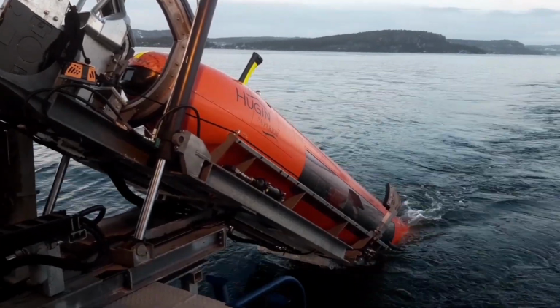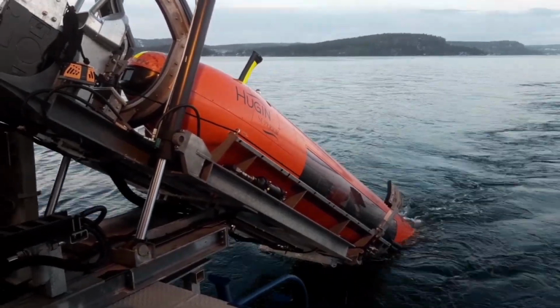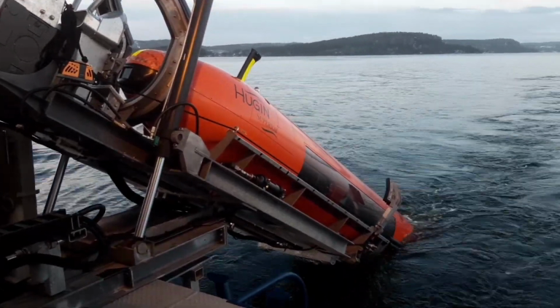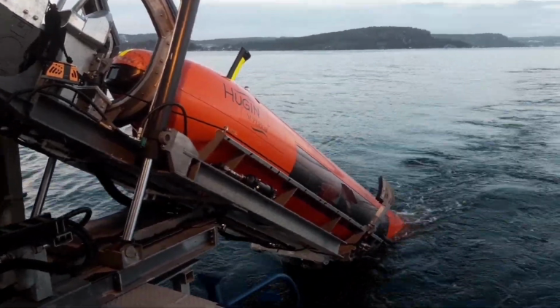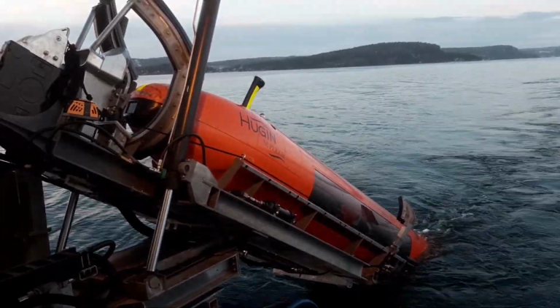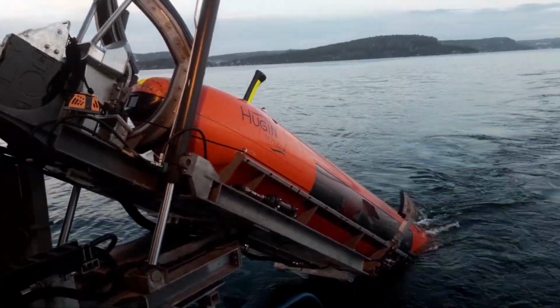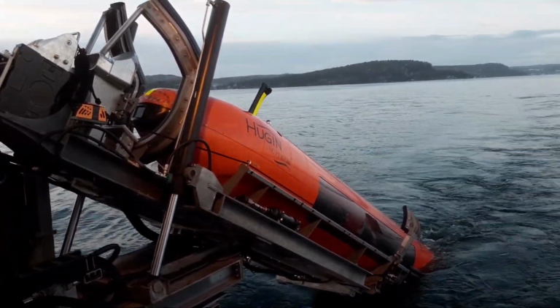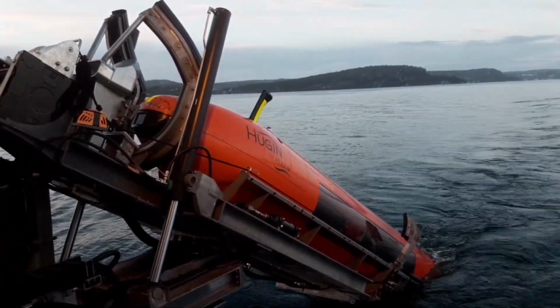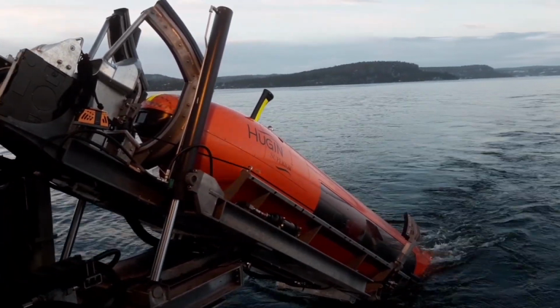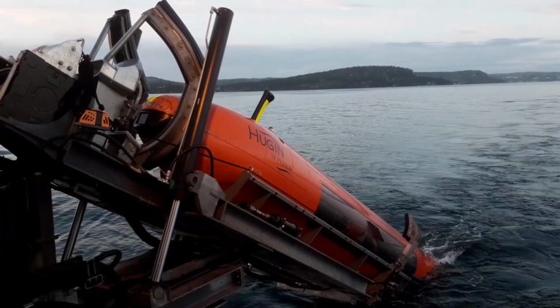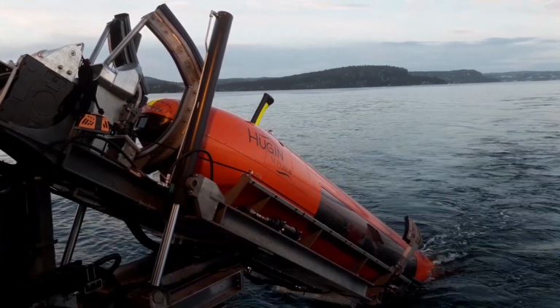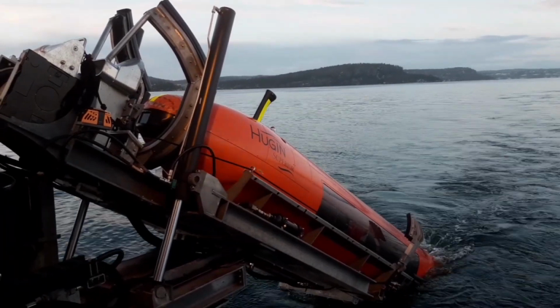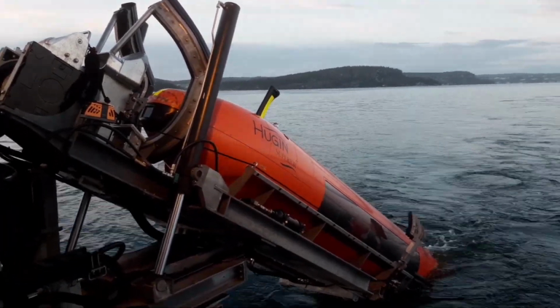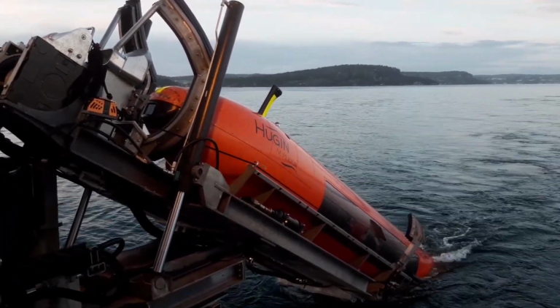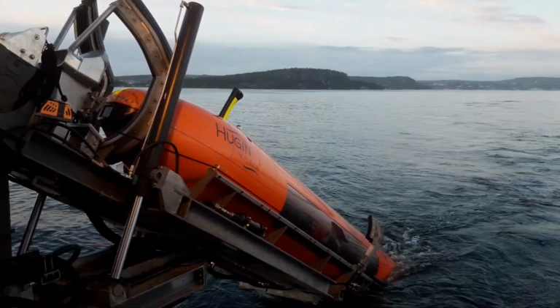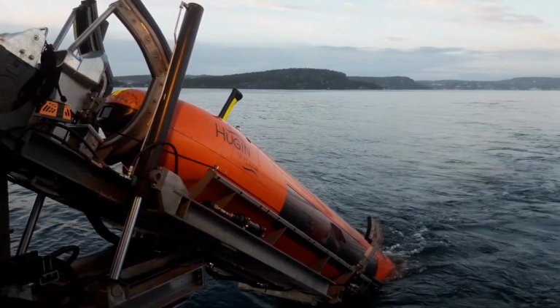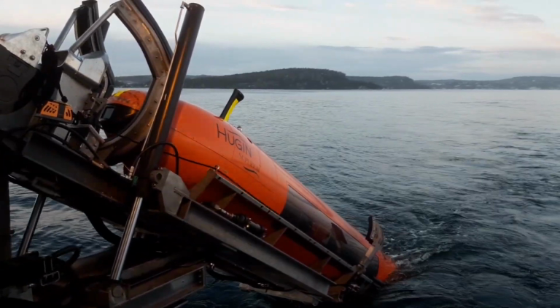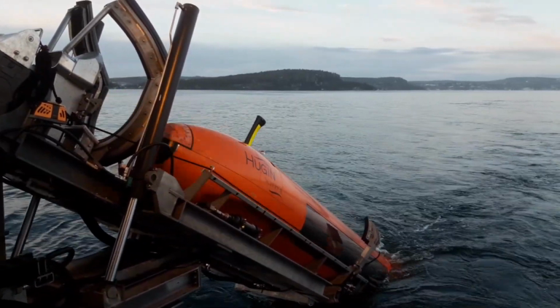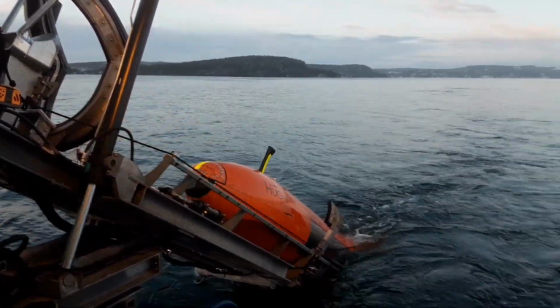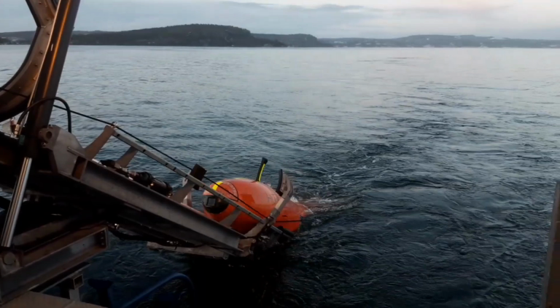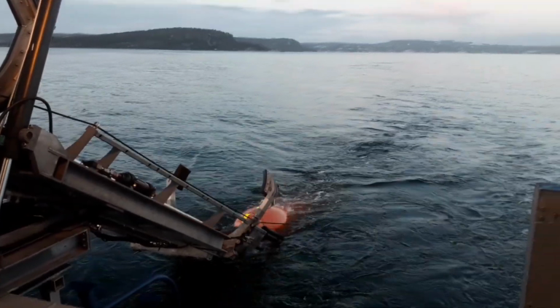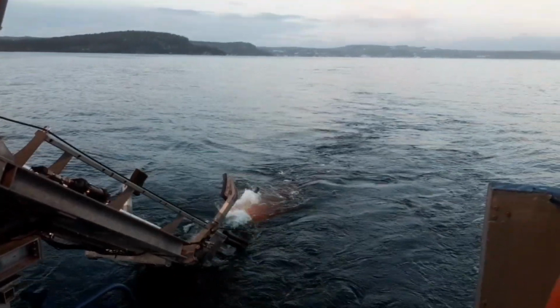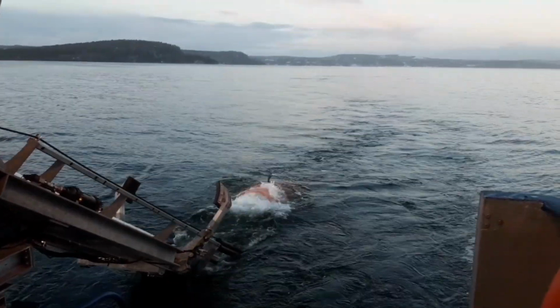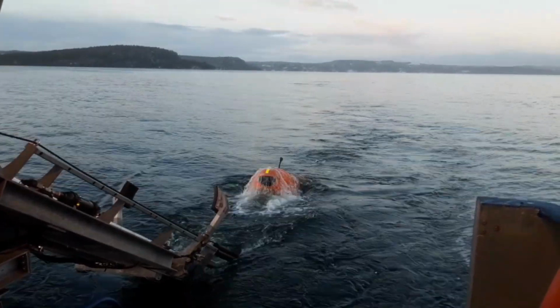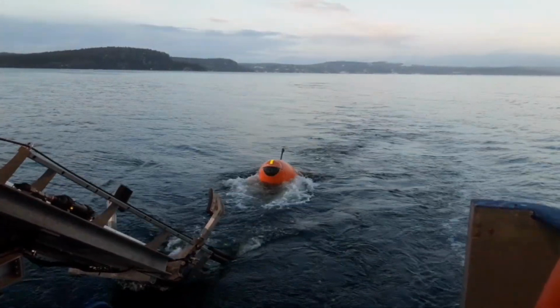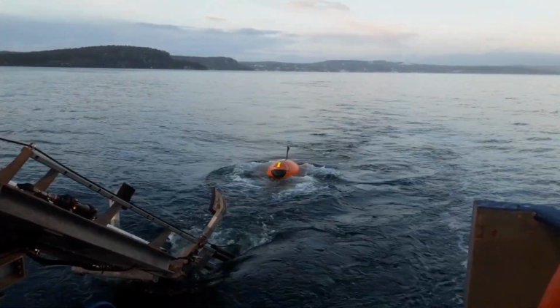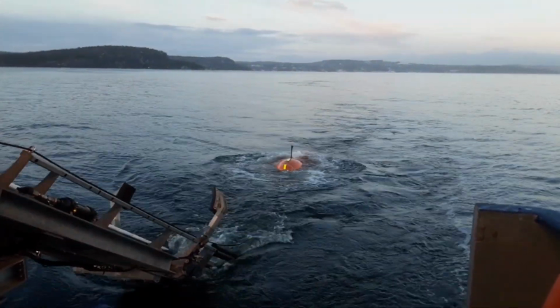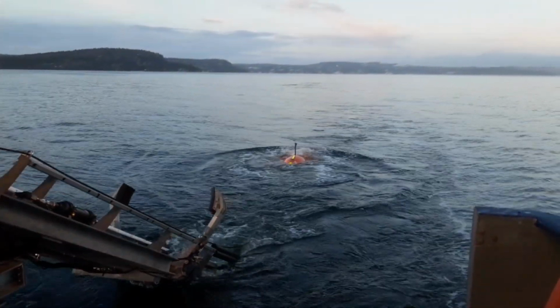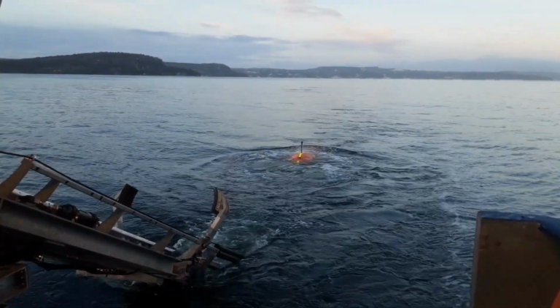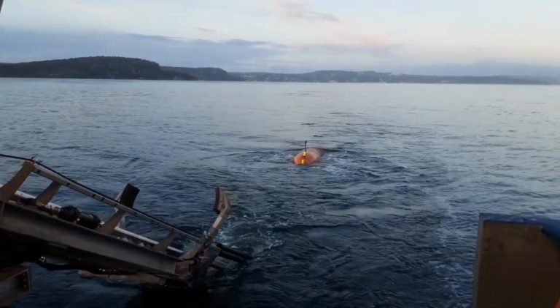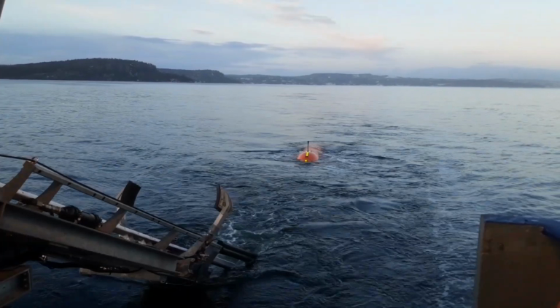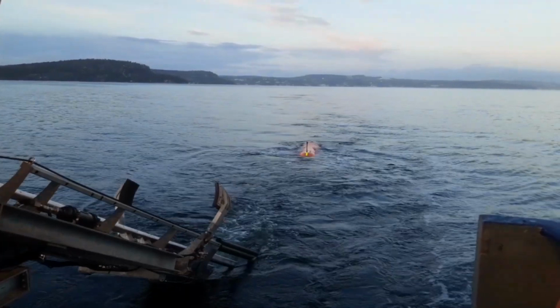It tilts down until the back of the AUV is in the water, and then there's just a gravity release so that the vehicle slides off the ramp. Then it's swimming in the water and swimming around freely before it starts diving.